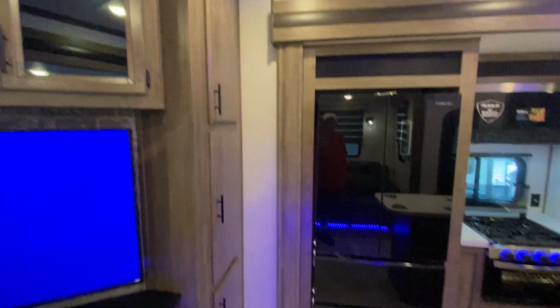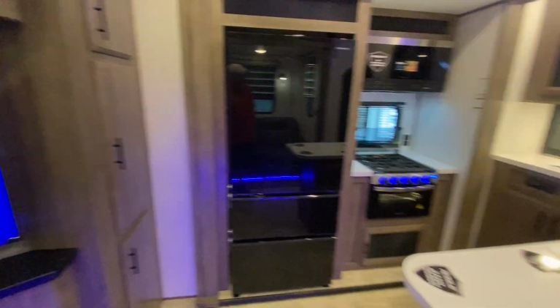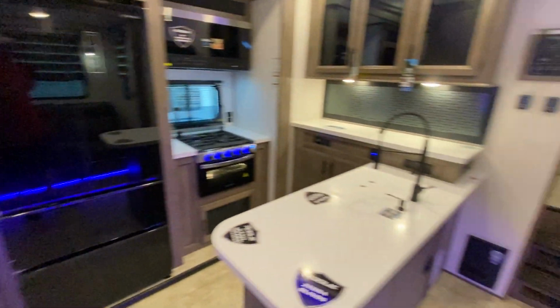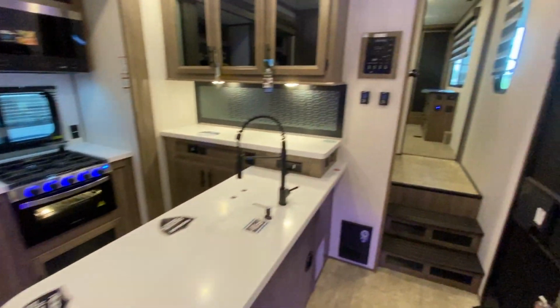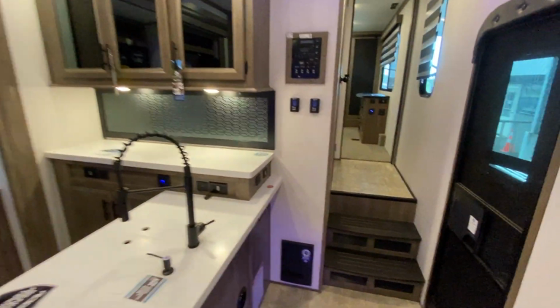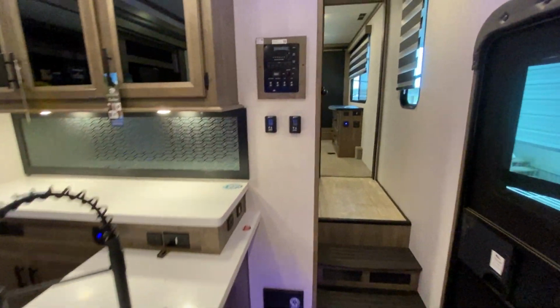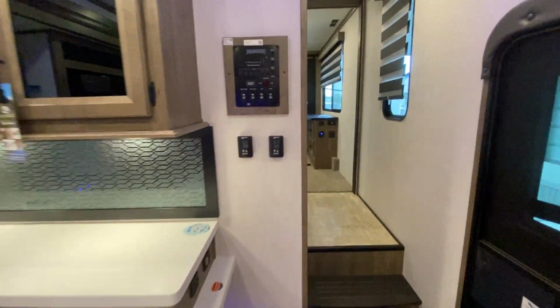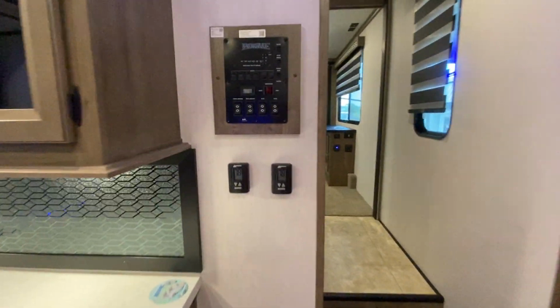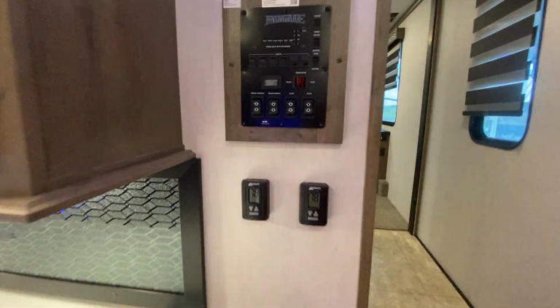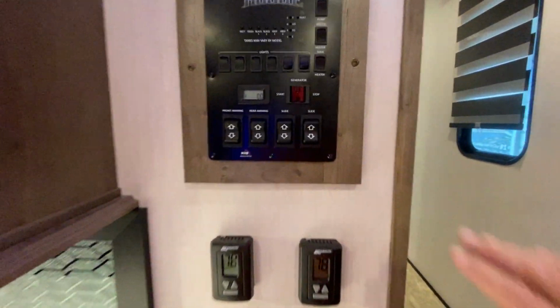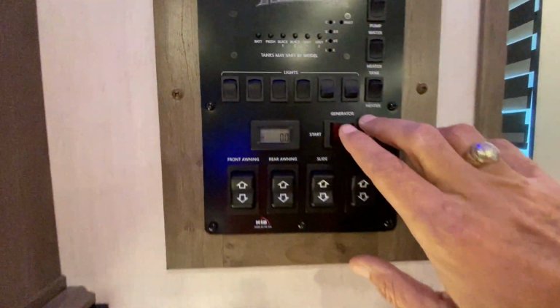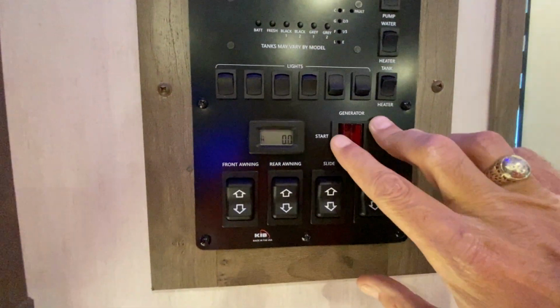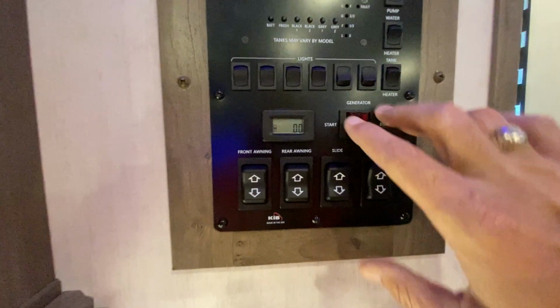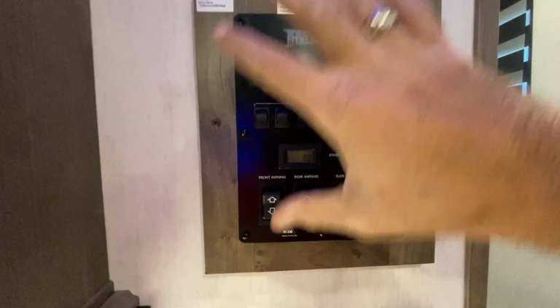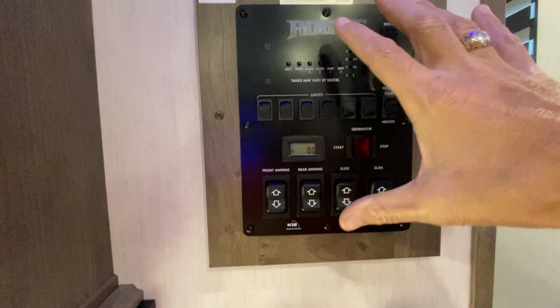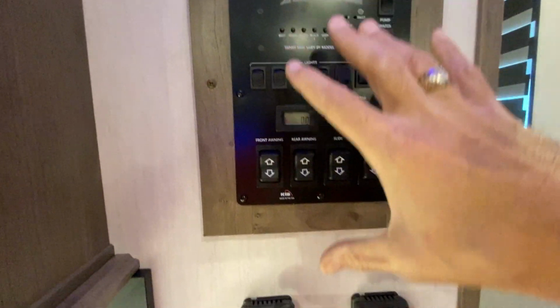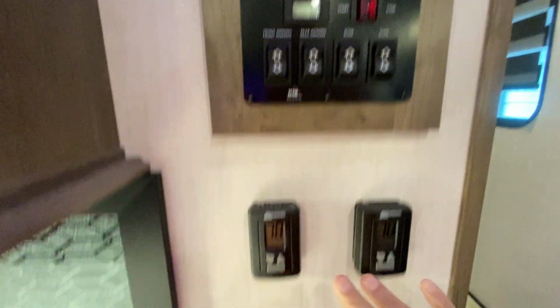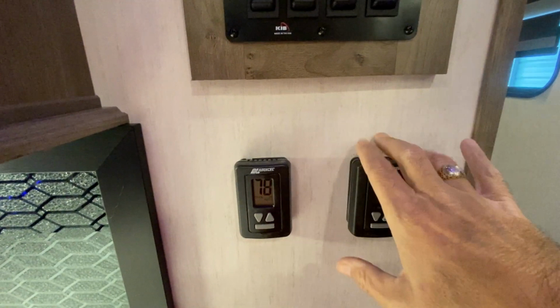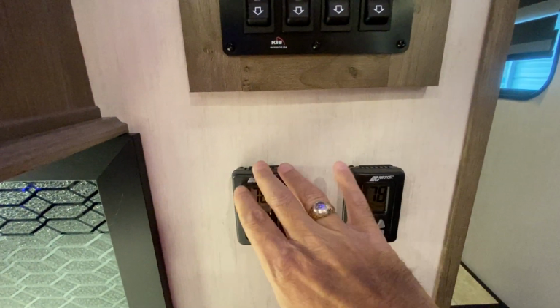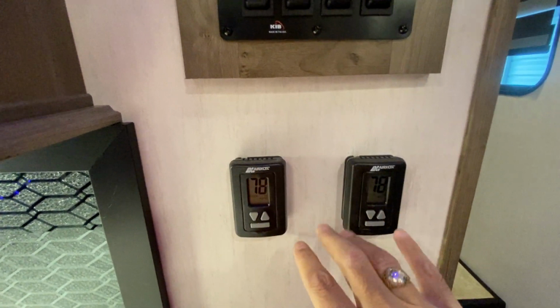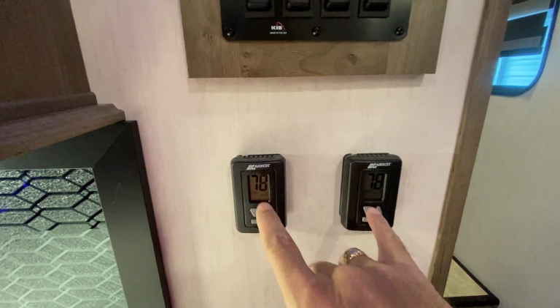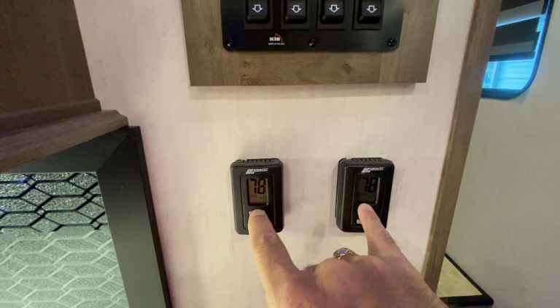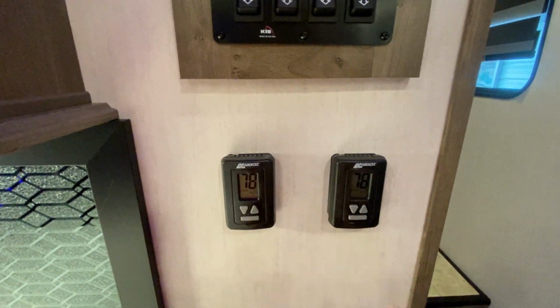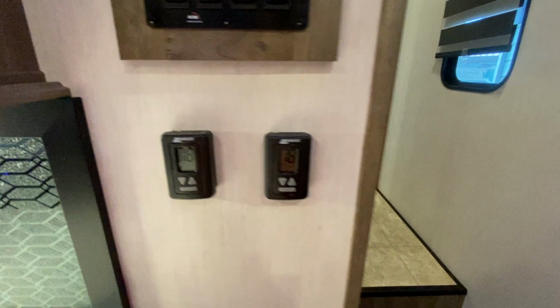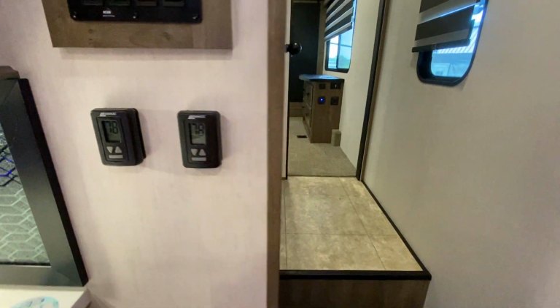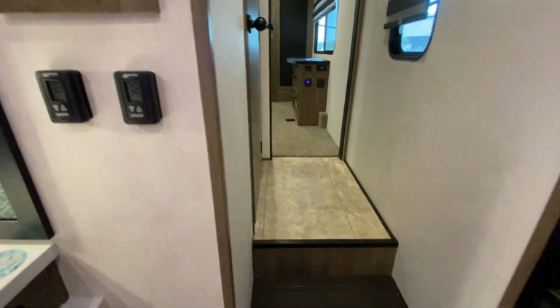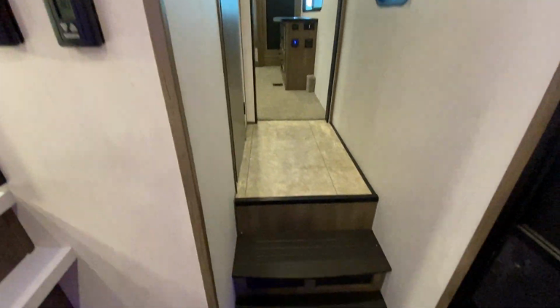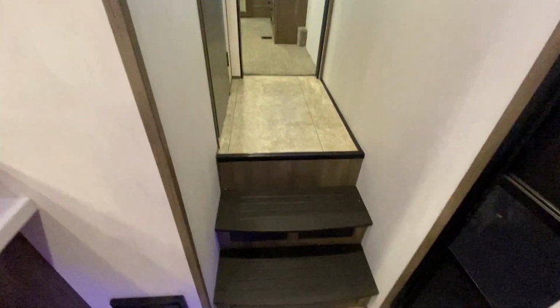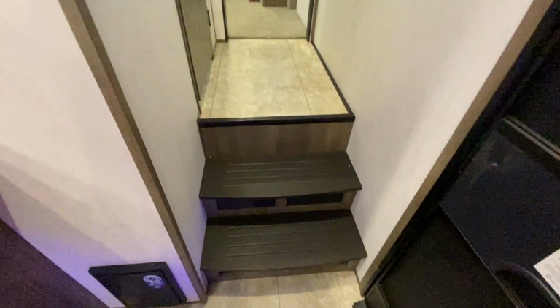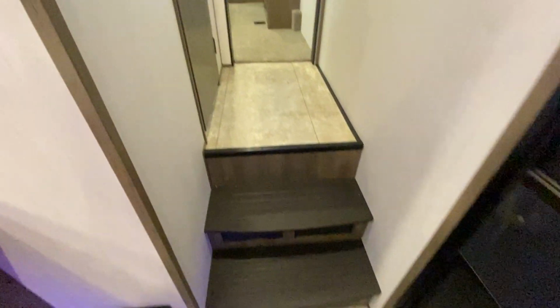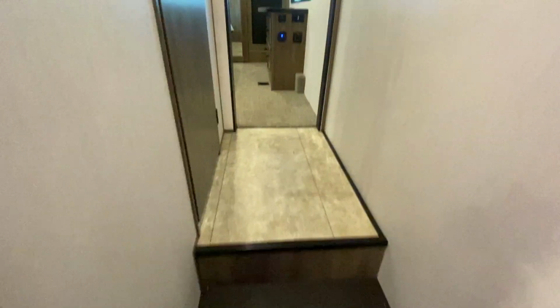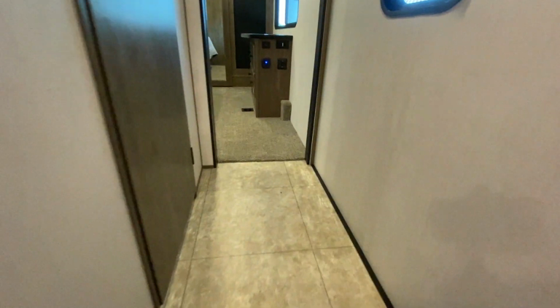There are more cabinets here. You can start your generator right here at the convenience station with all your controls. This unit has two ACs — it operates the front air and the rear air. Now let's head up front into the bedroom.